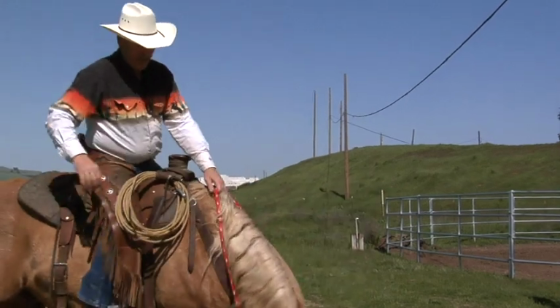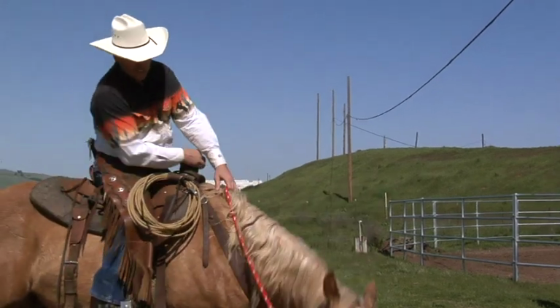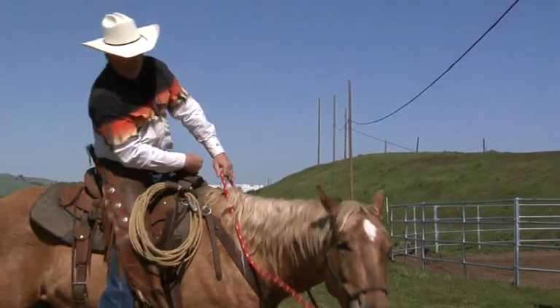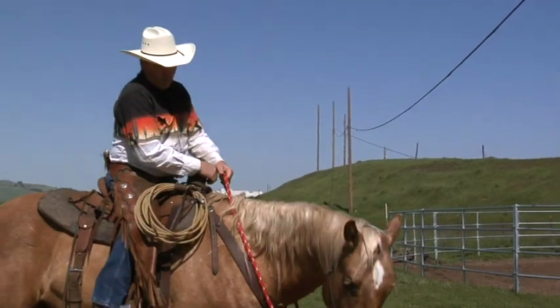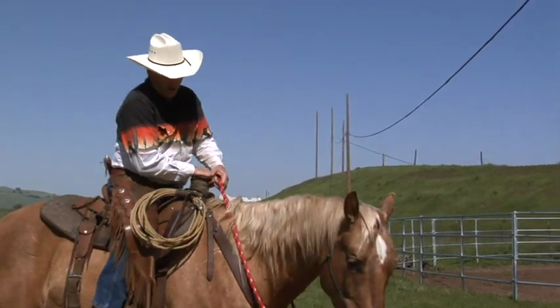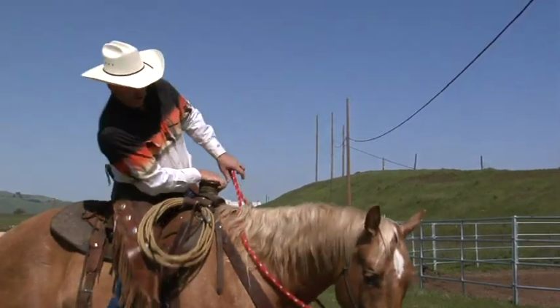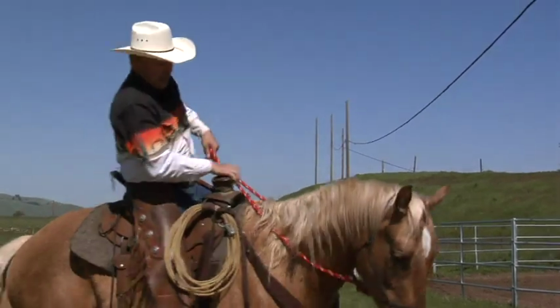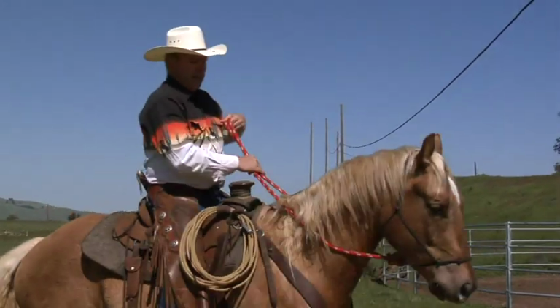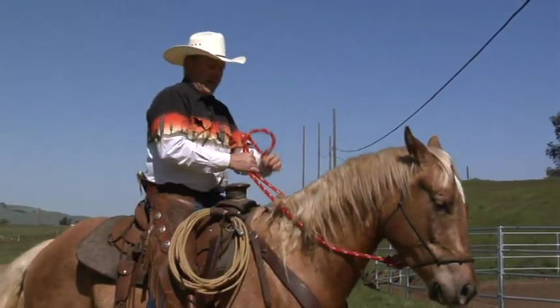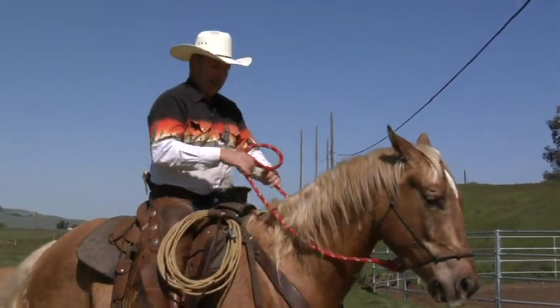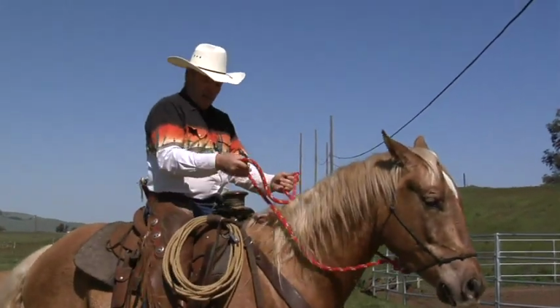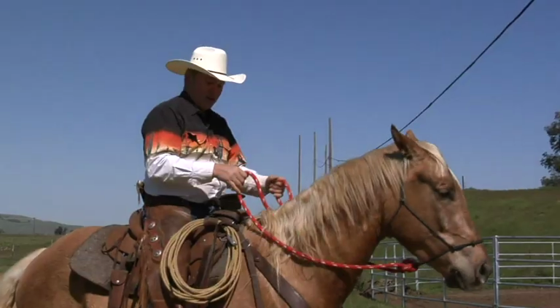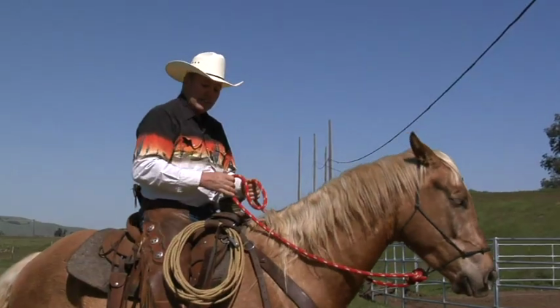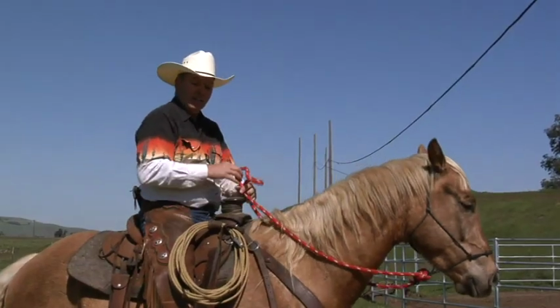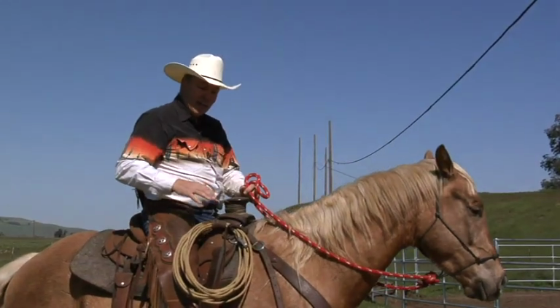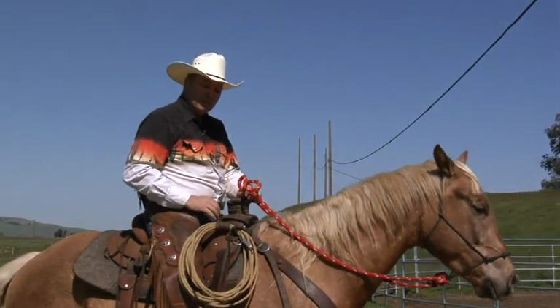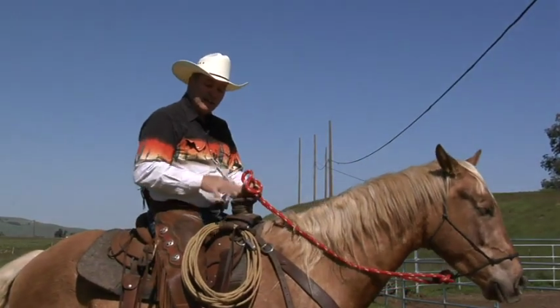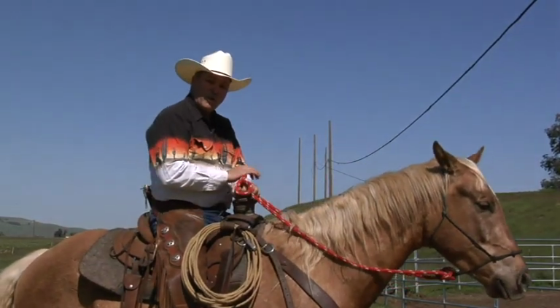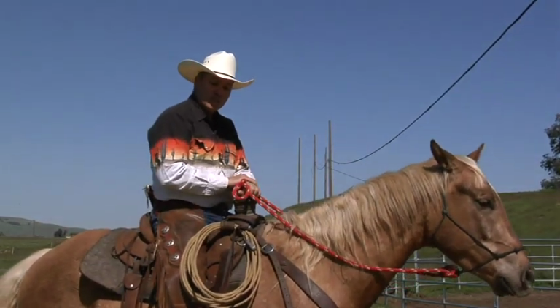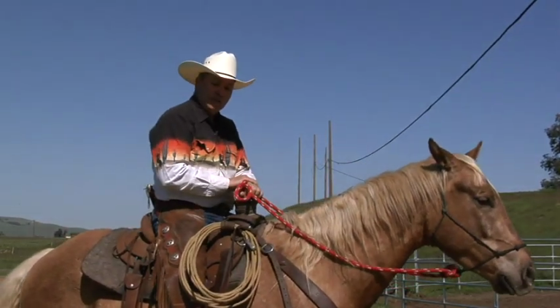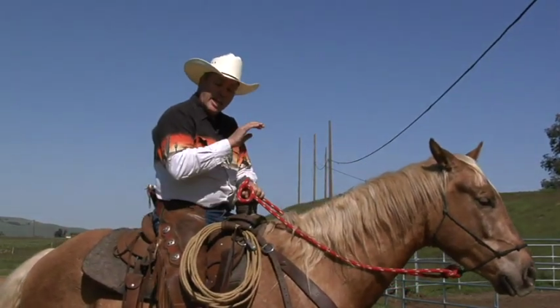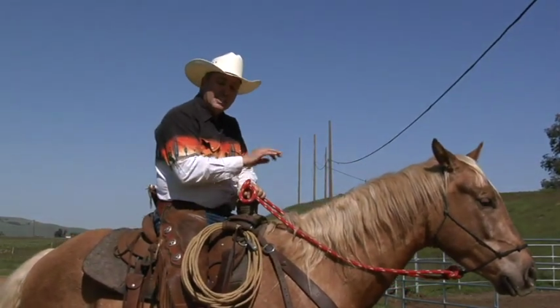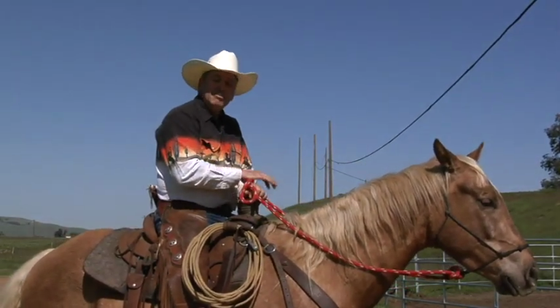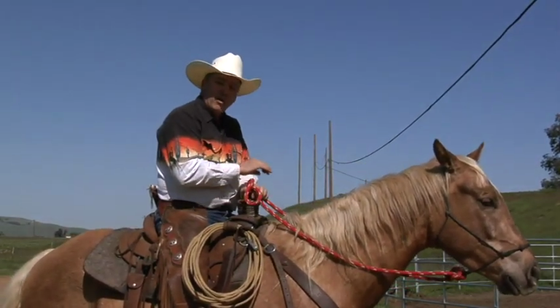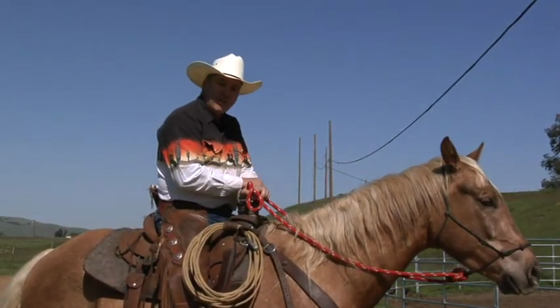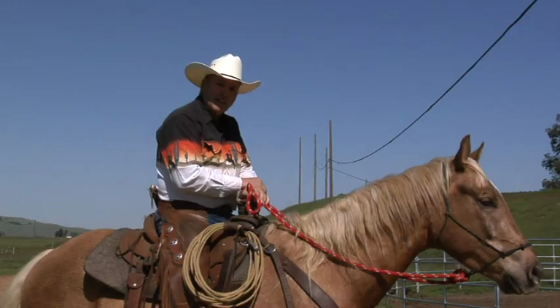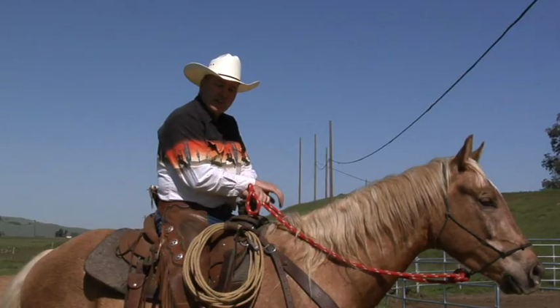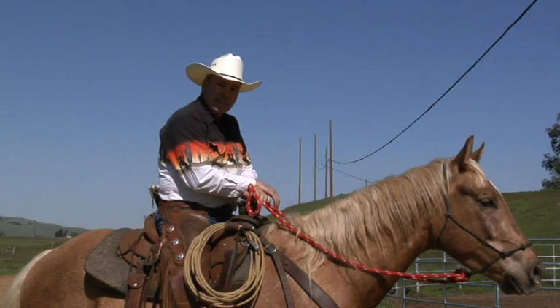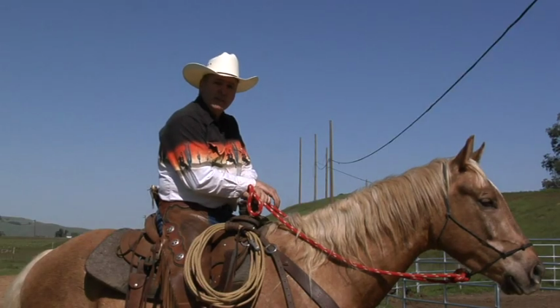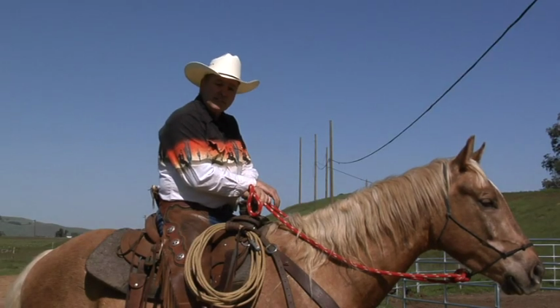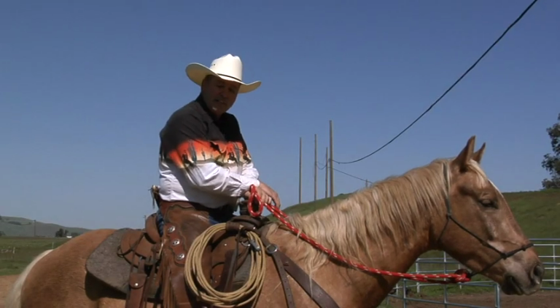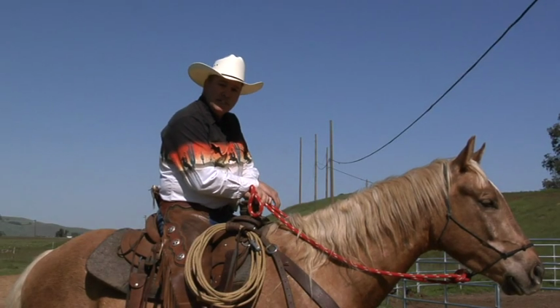And that's how you stop a horse from walking off on you. Having the reins, having good balance, squaring the horse up, and teaching him that walking off is not the correct answer — standing still is.